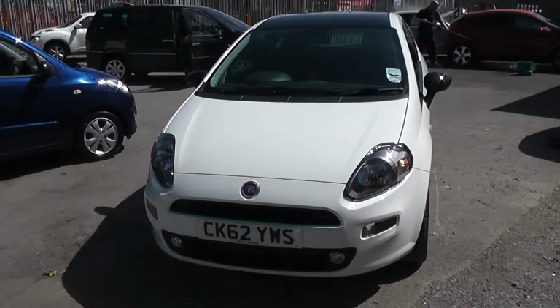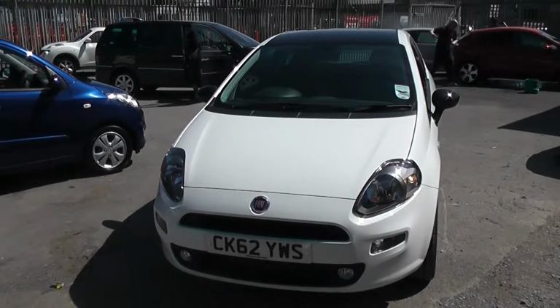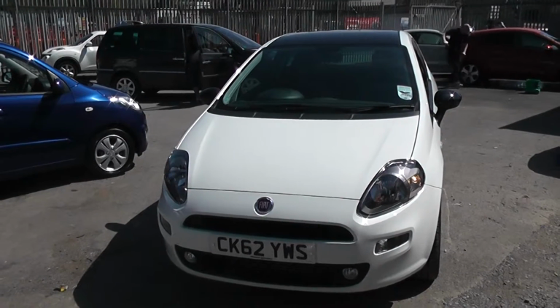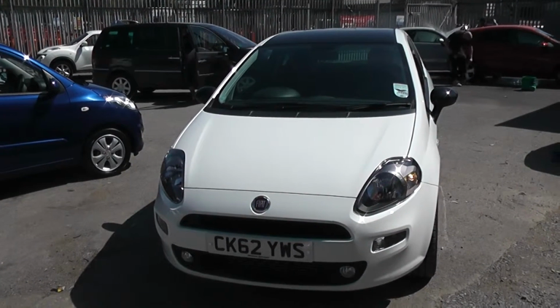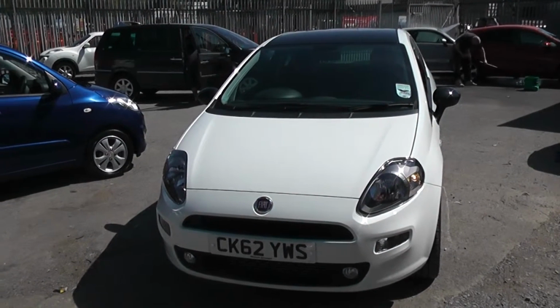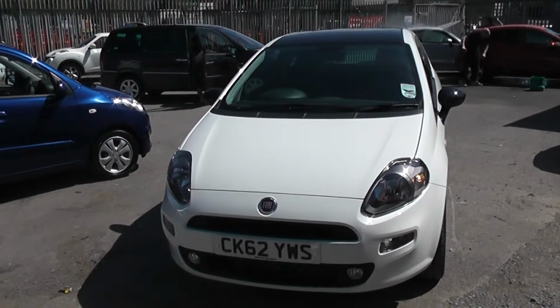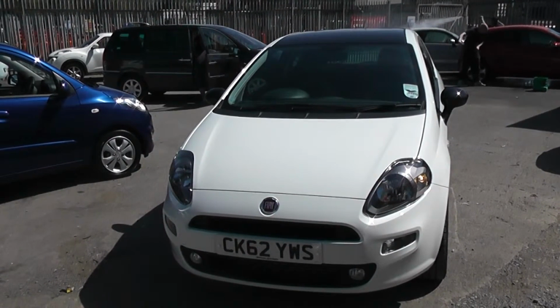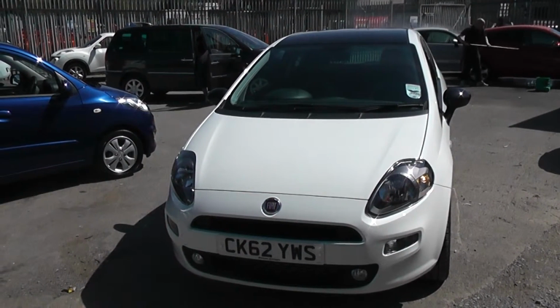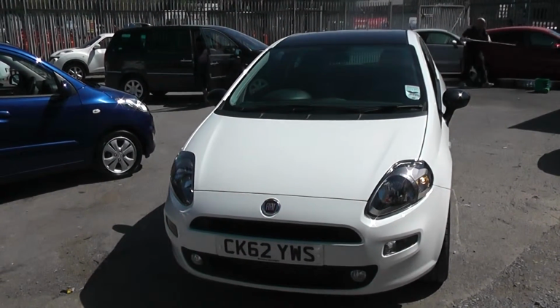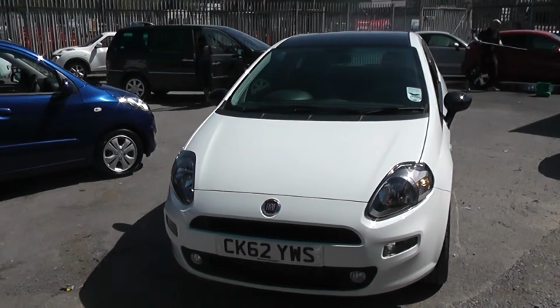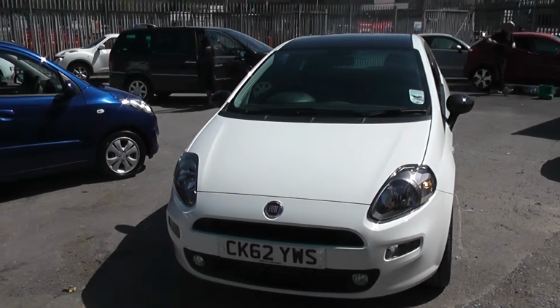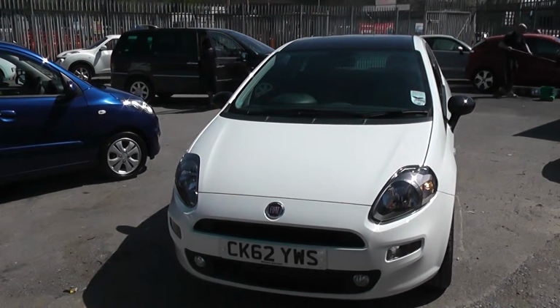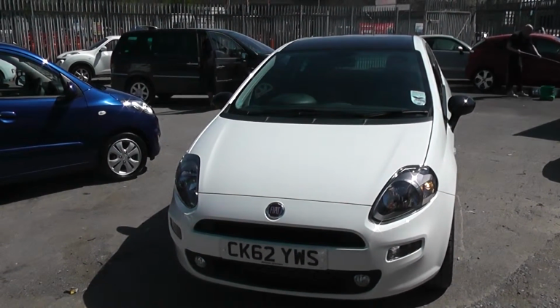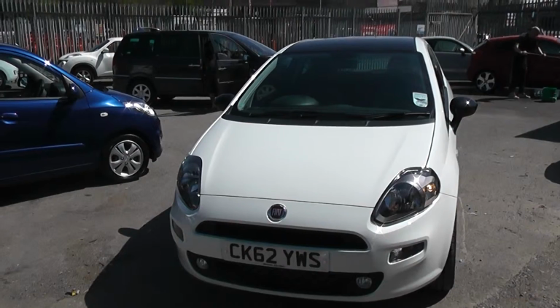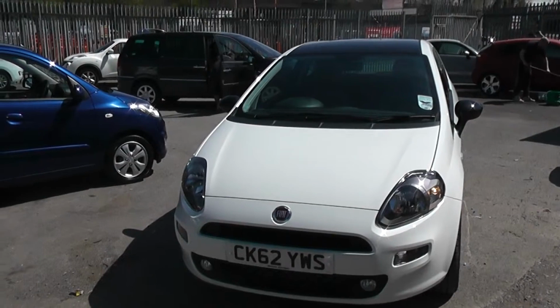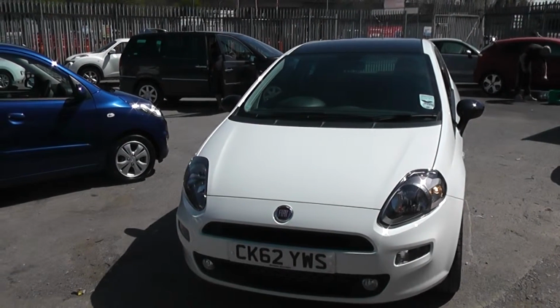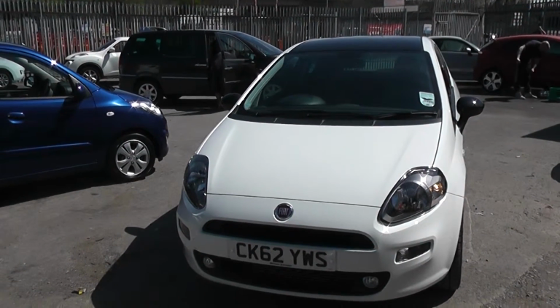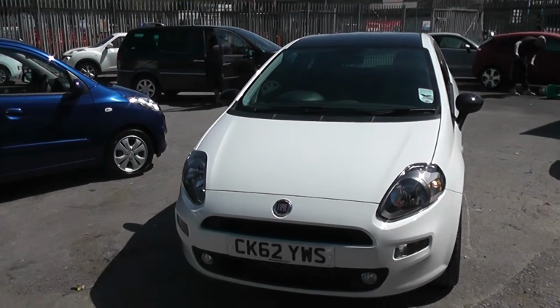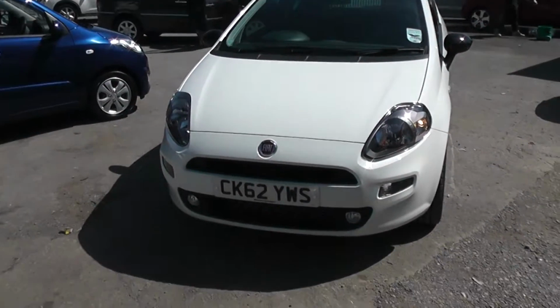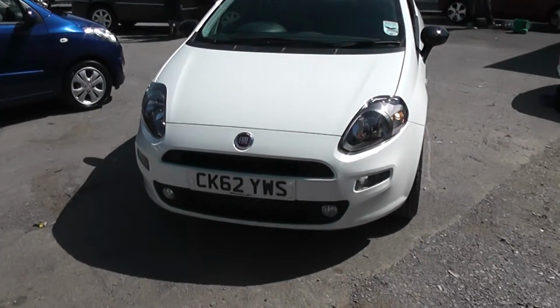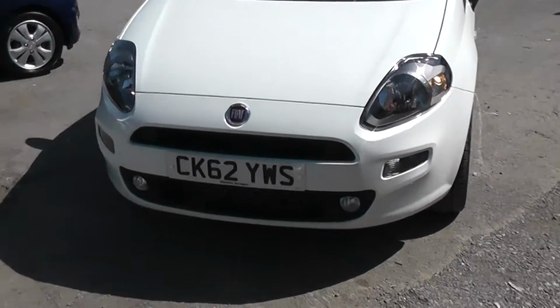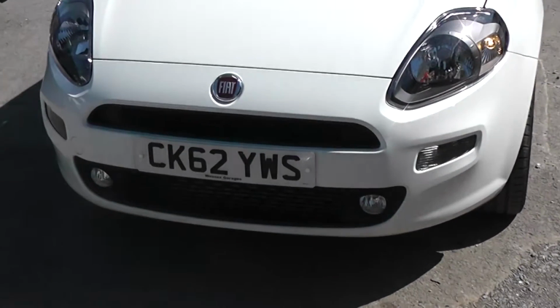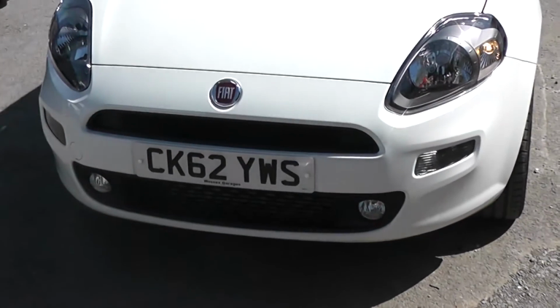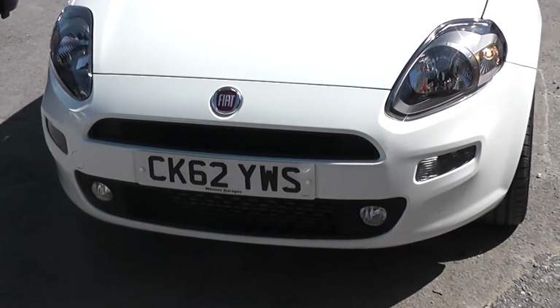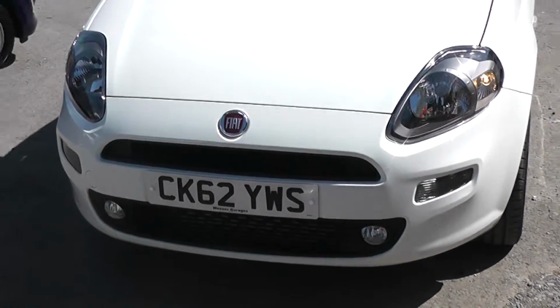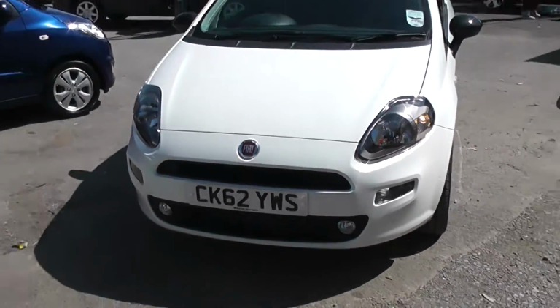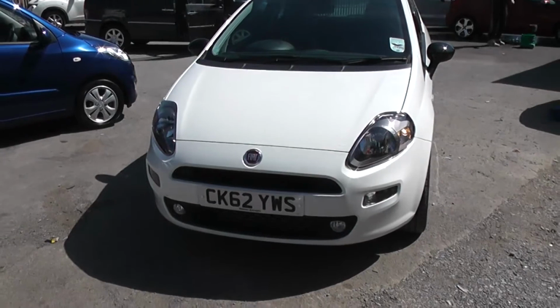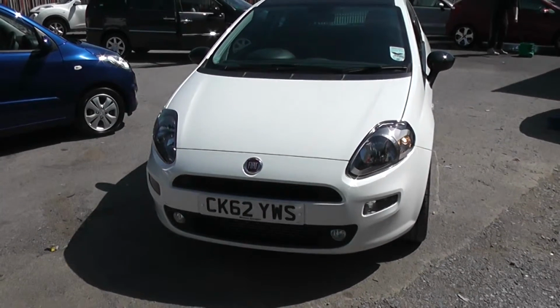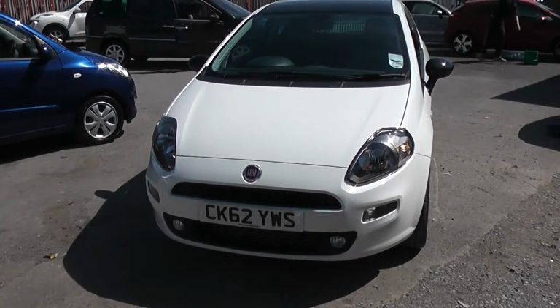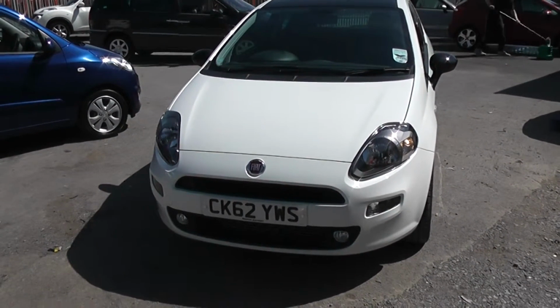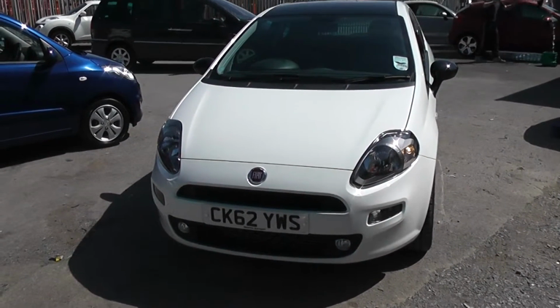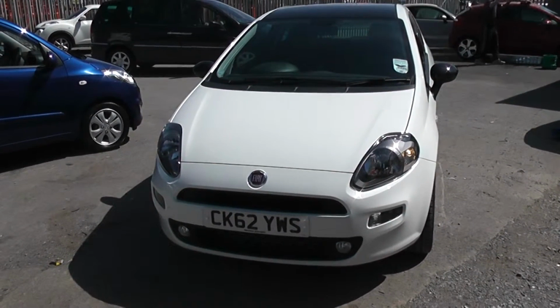Welcome to Essex Garages Cardiff. Here we have a Fiat Punto Twin Air. This car is in white, registered on a 62 plate. It also features front fog lights and the bodywork is in excellent condition all around the car.